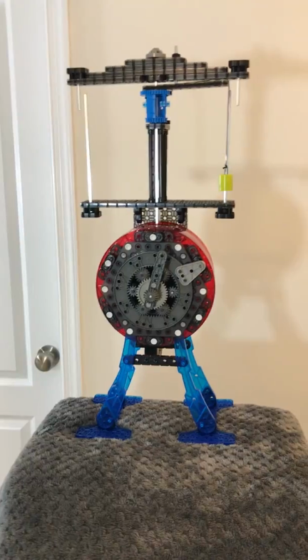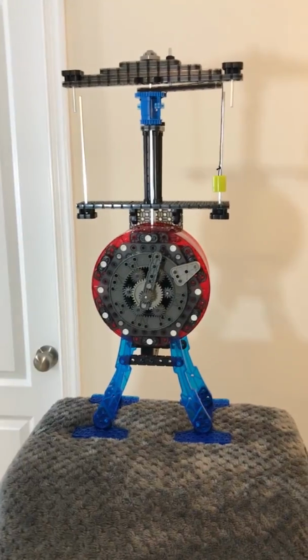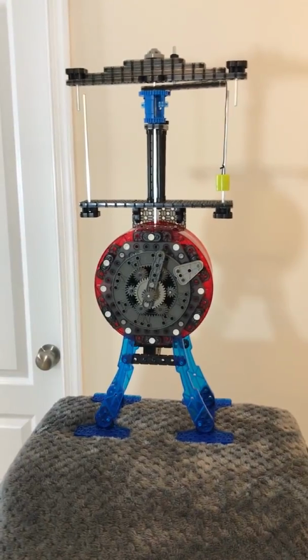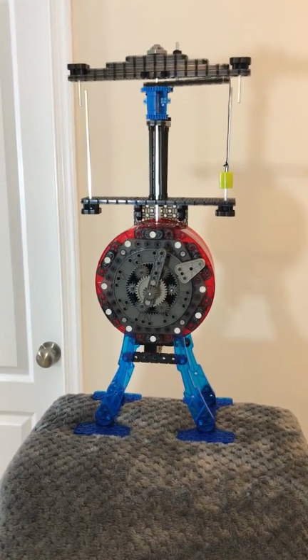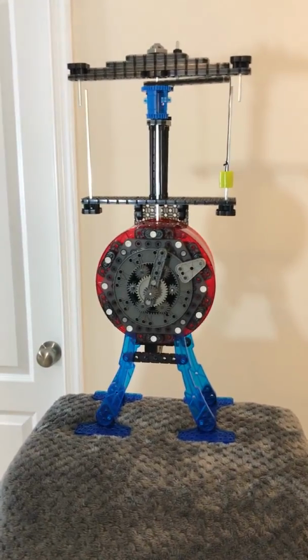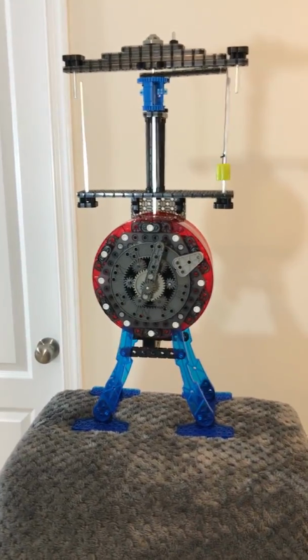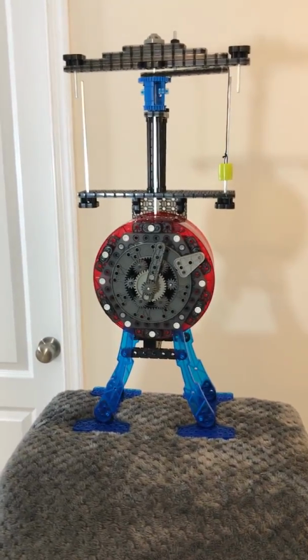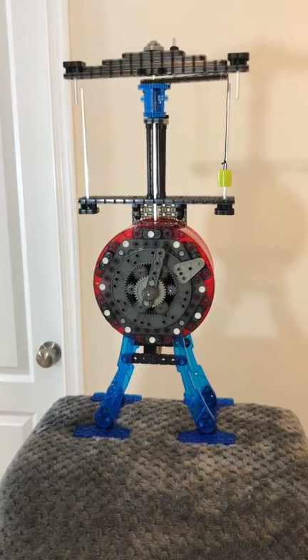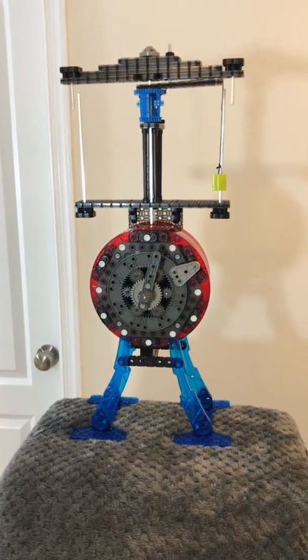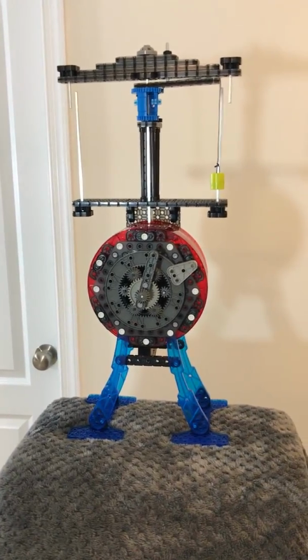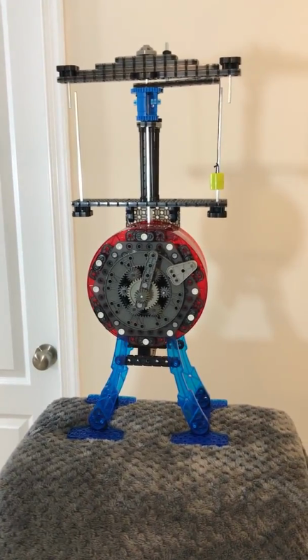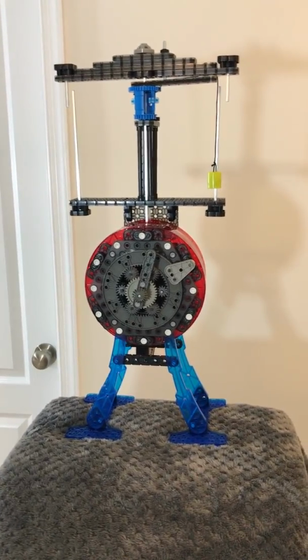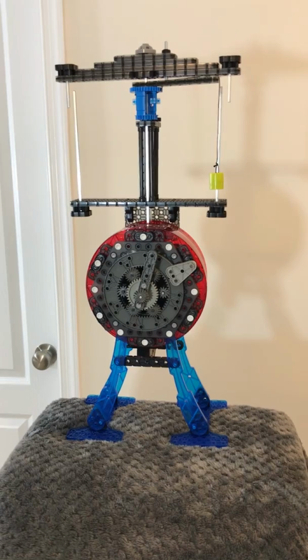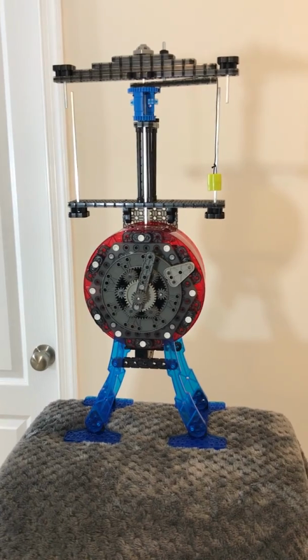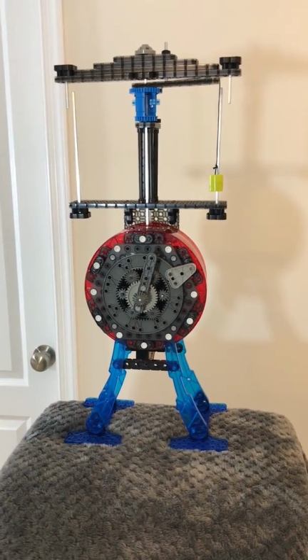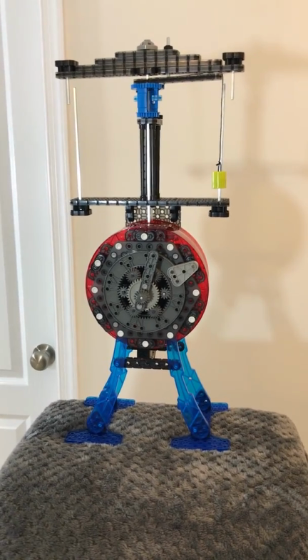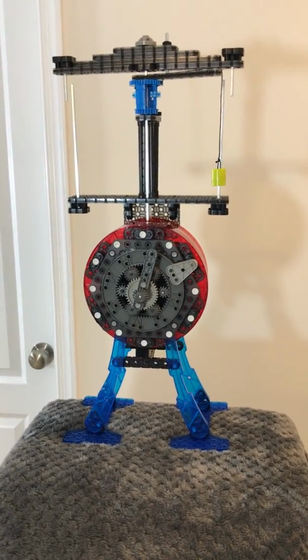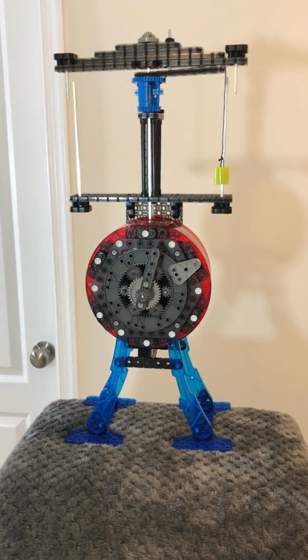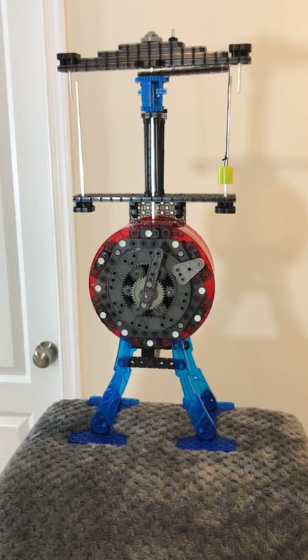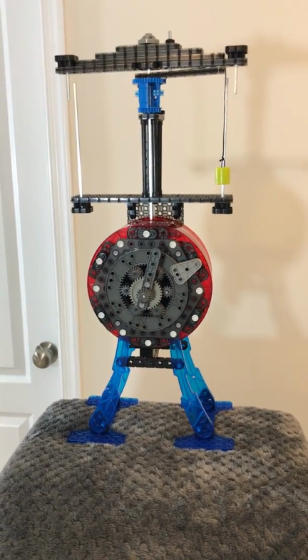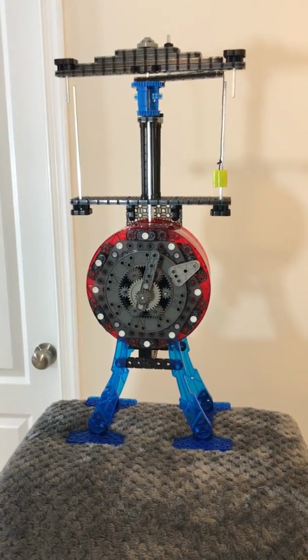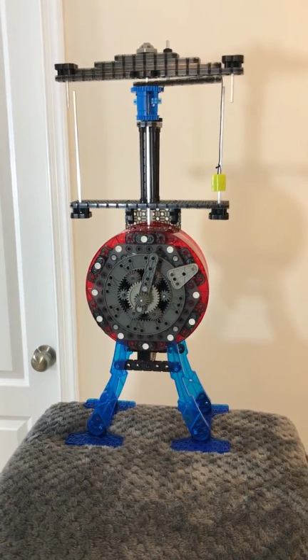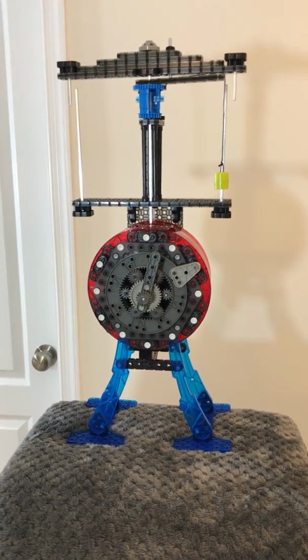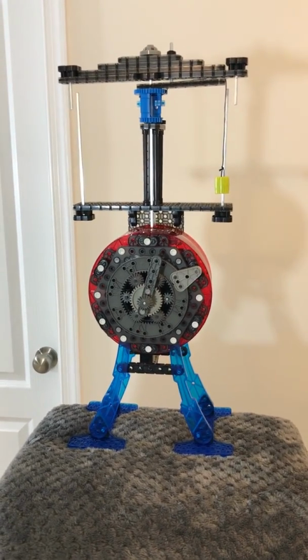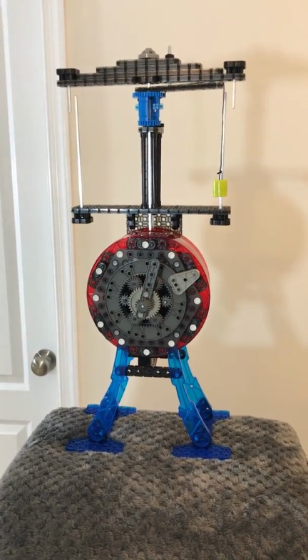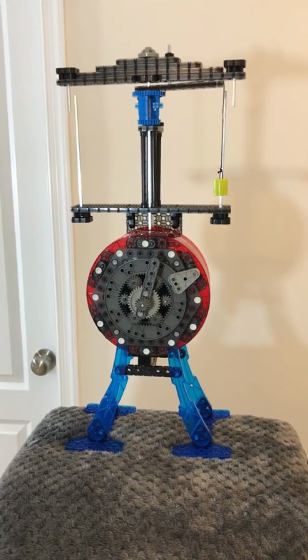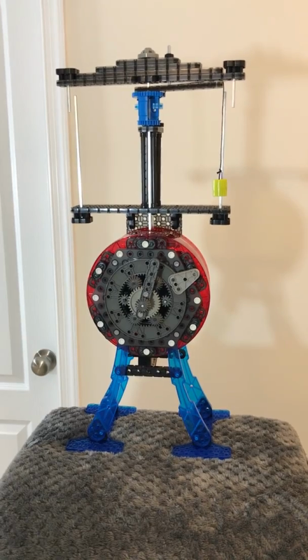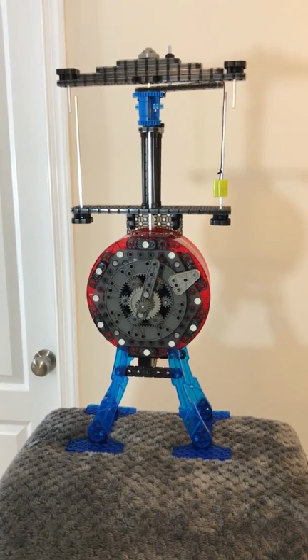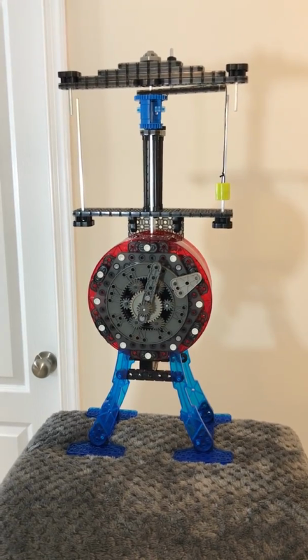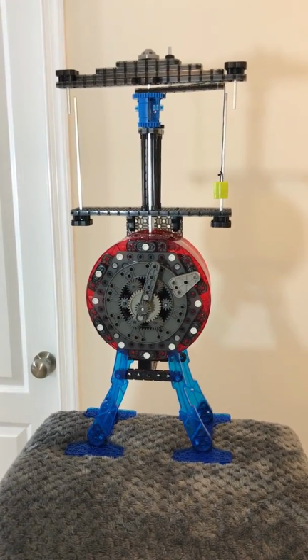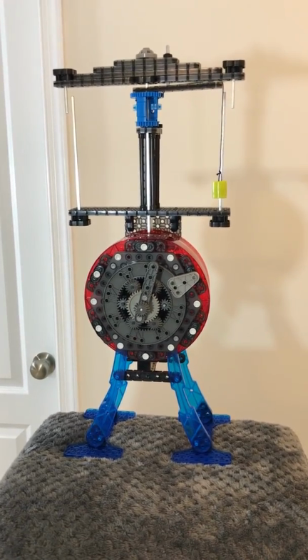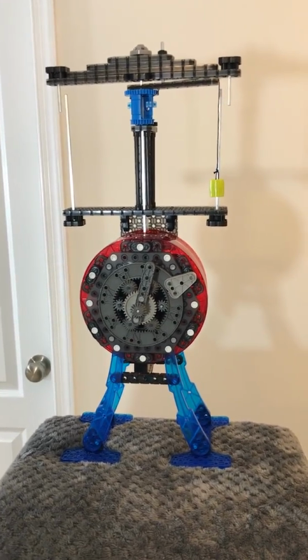Good morning, everyone. This is Ken. I have created another VEX IQ slash Hex Bug project. What we're looking at here is an Adler-Kristin Kloss flying pendulum clock.